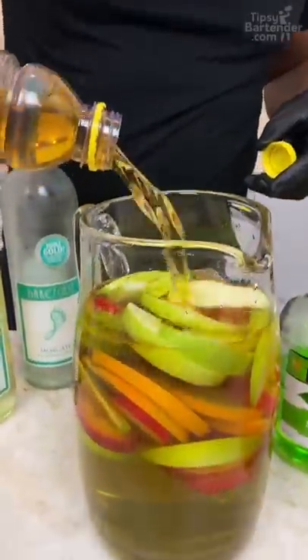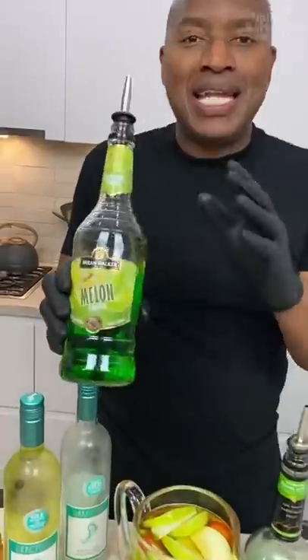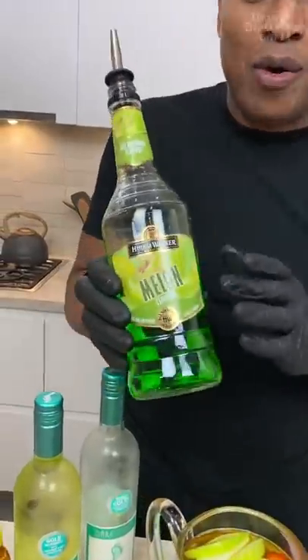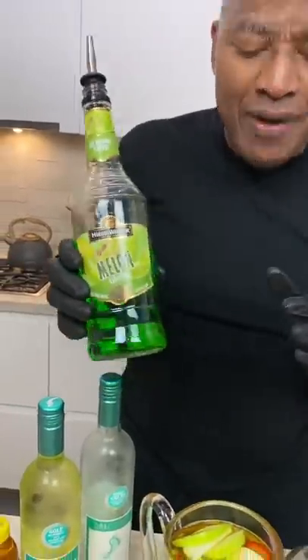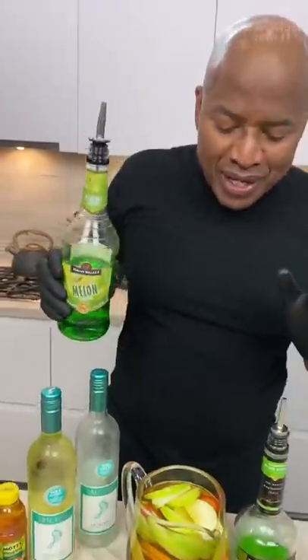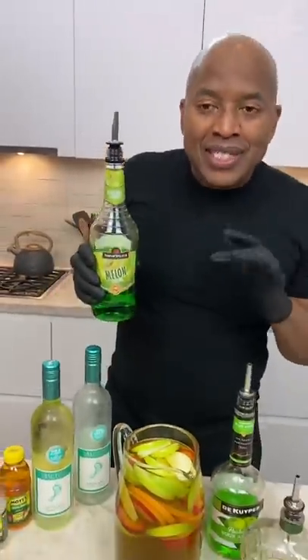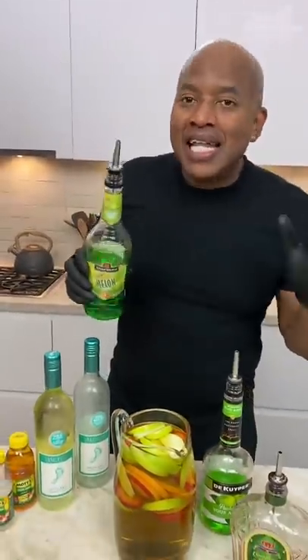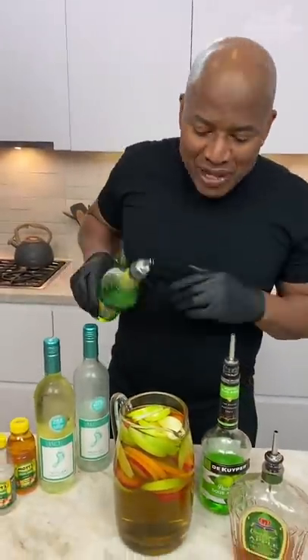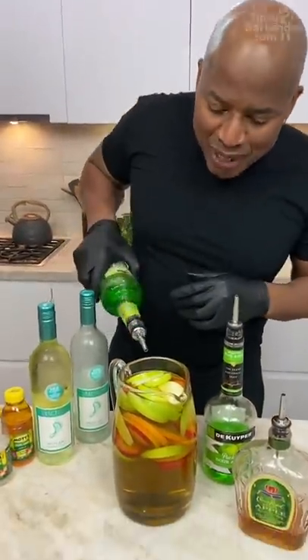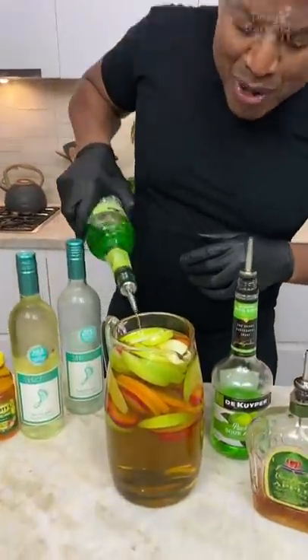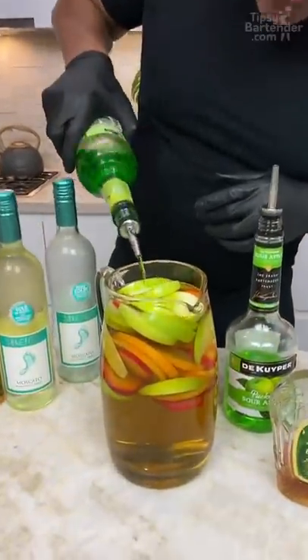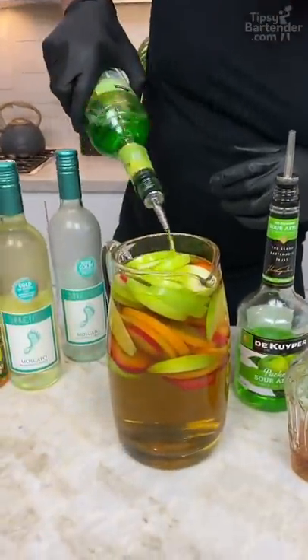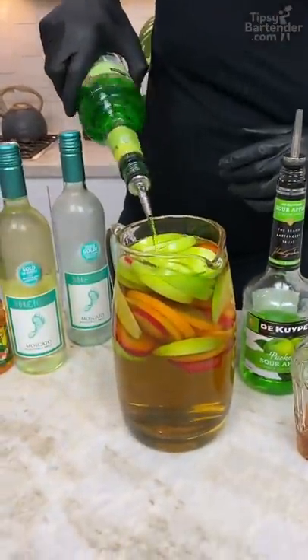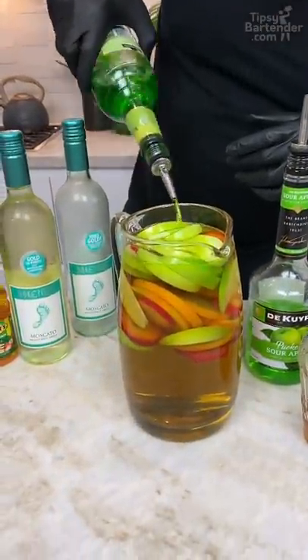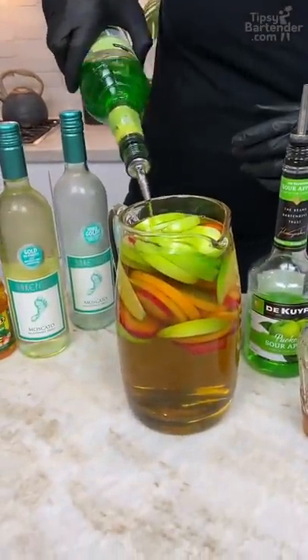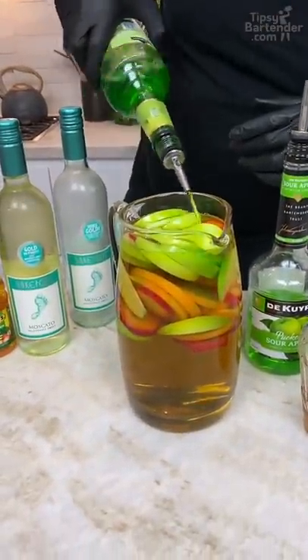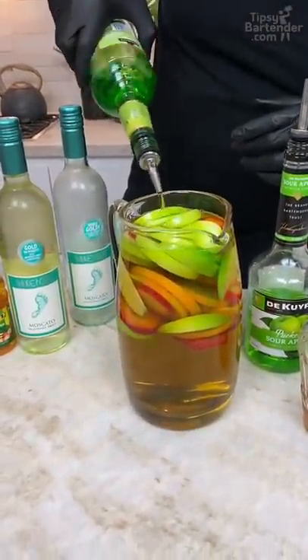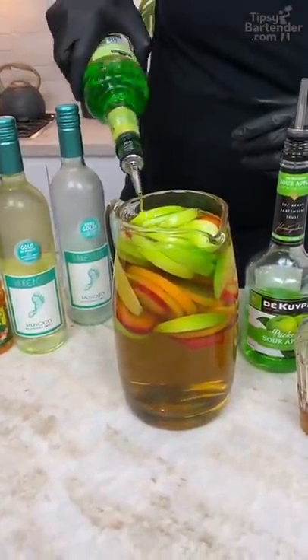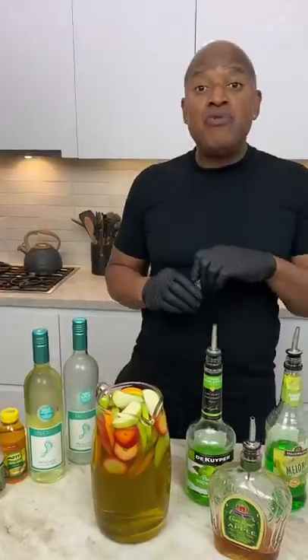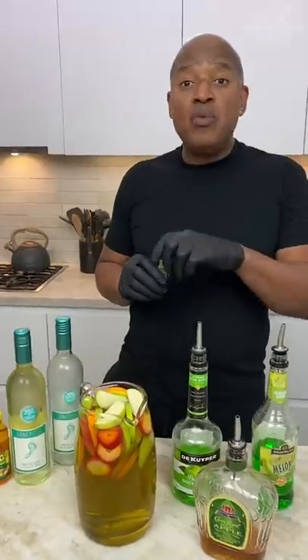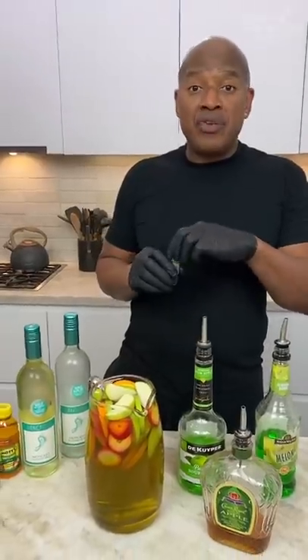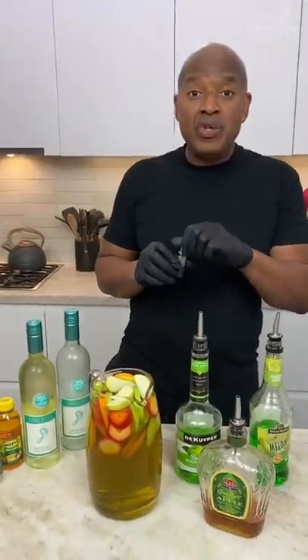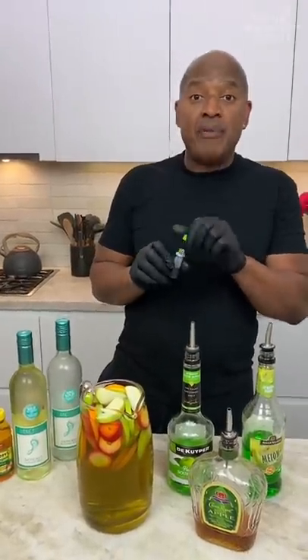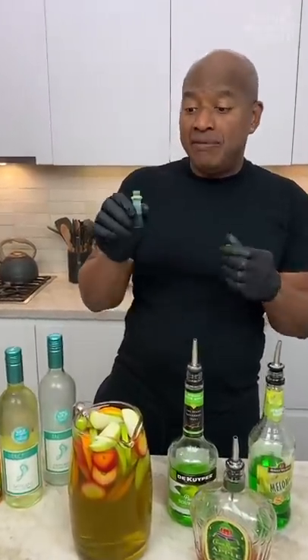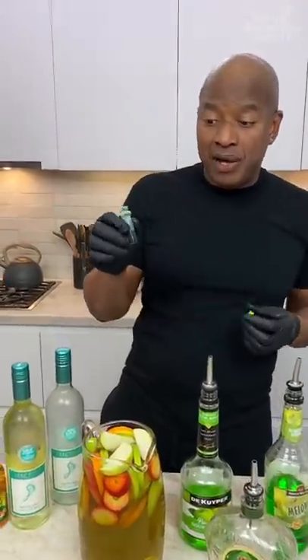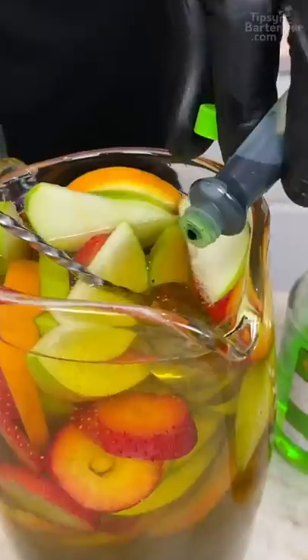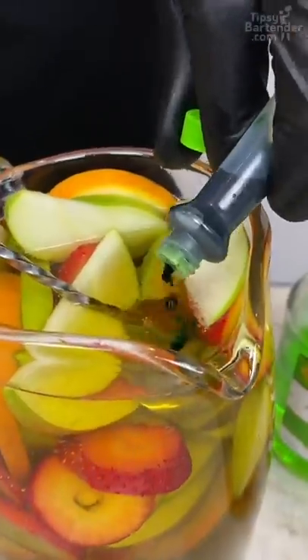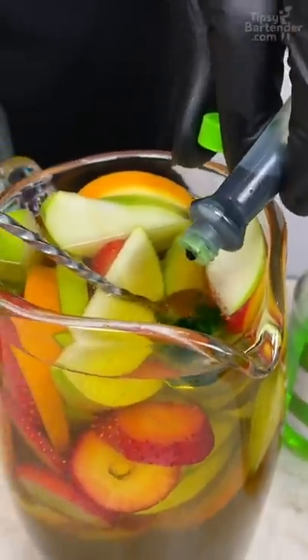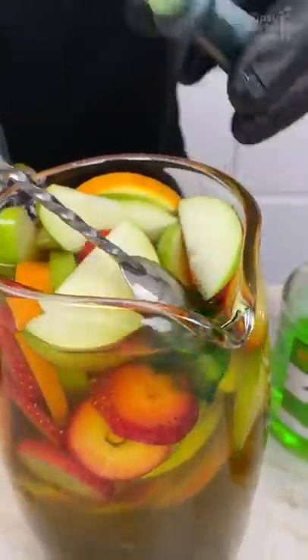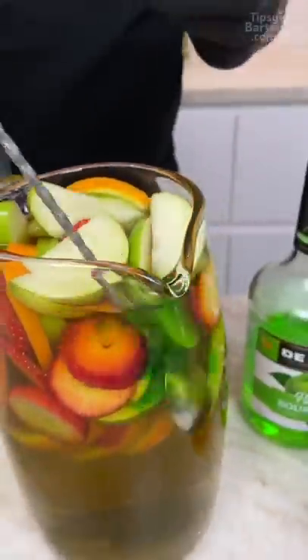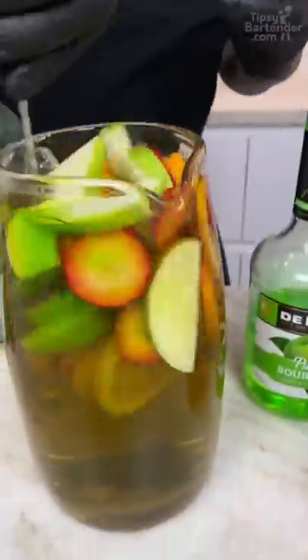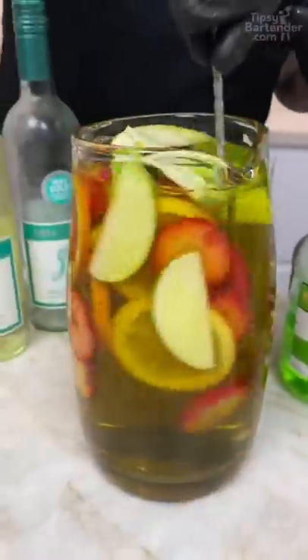The melon liqueur — why? This adds a little flavoring, but I'm mainly using this for color just to get a nice little green in there. If you really want green, you could come in with a little fruit coloring. So we get a nice little drop of green in there.